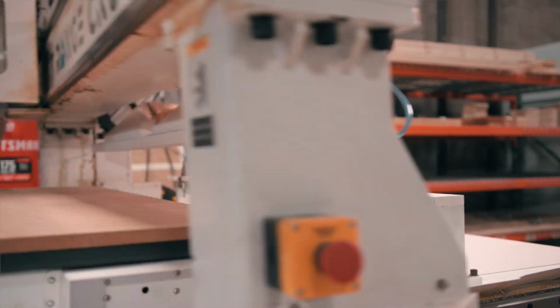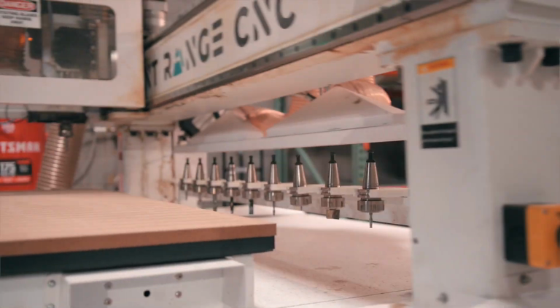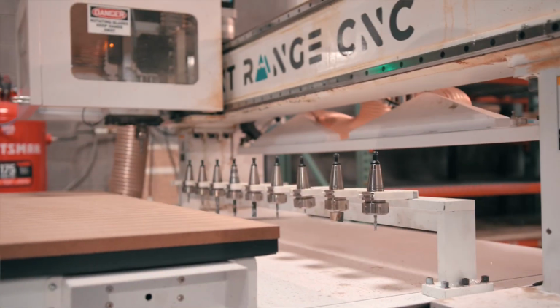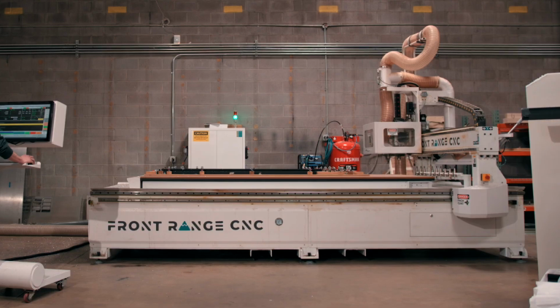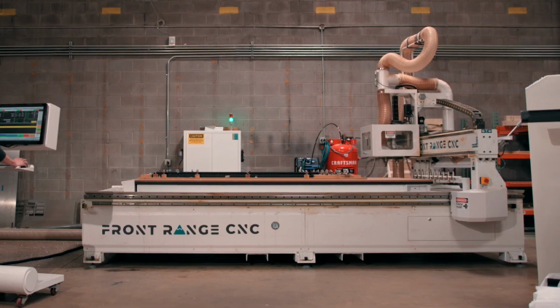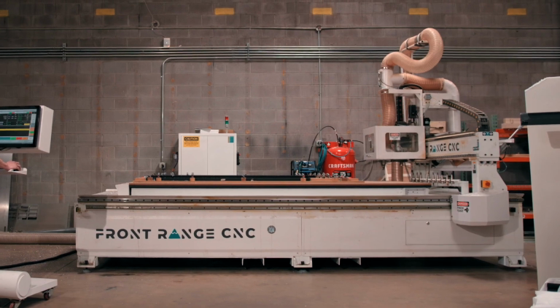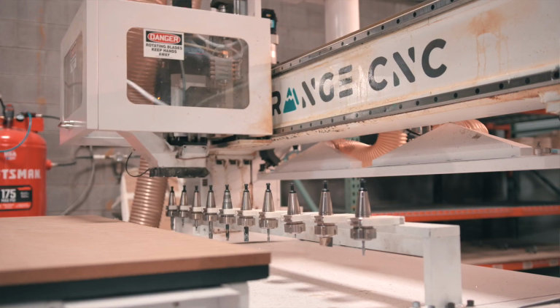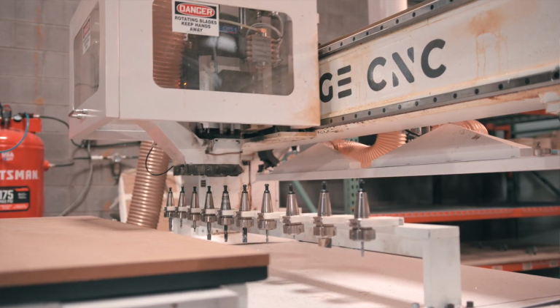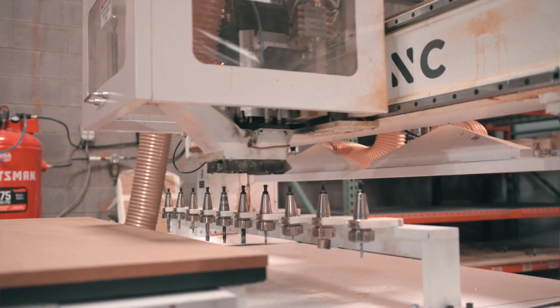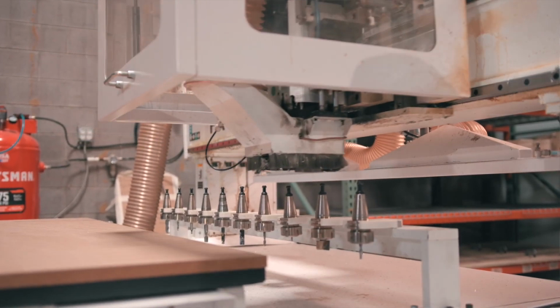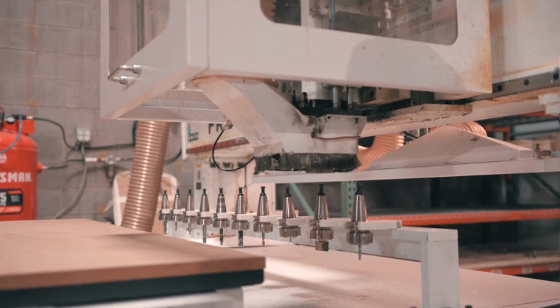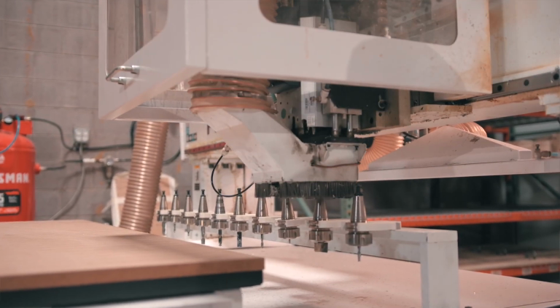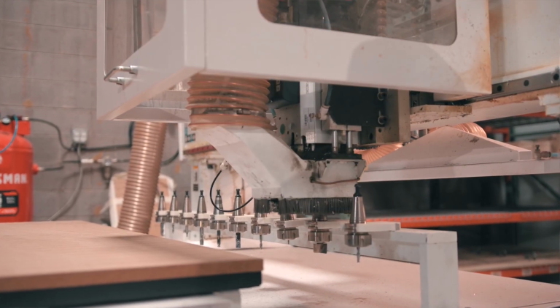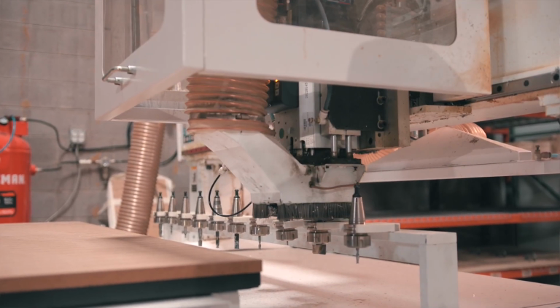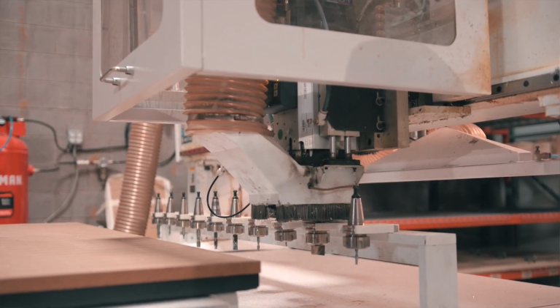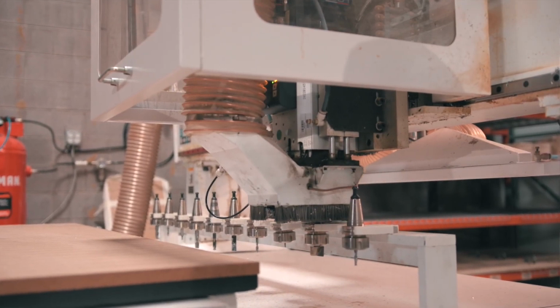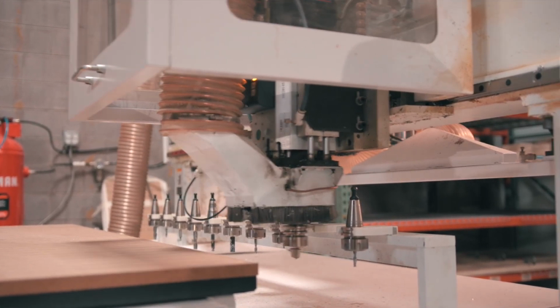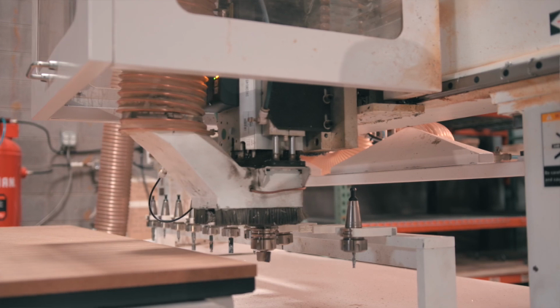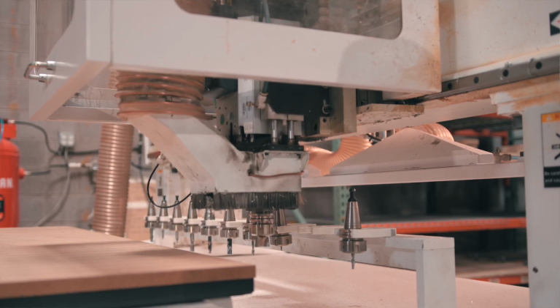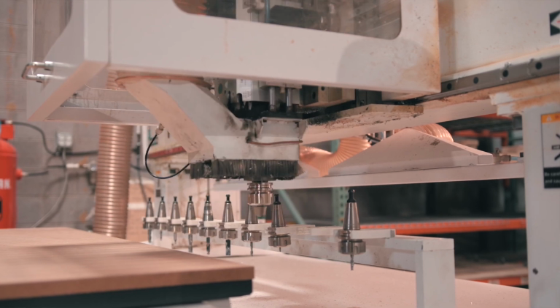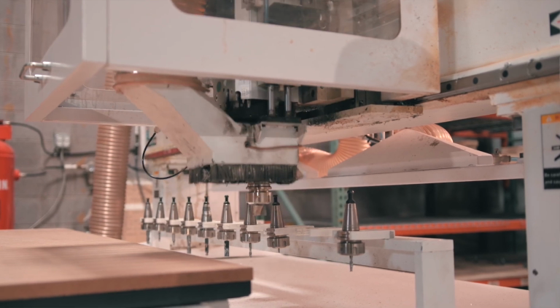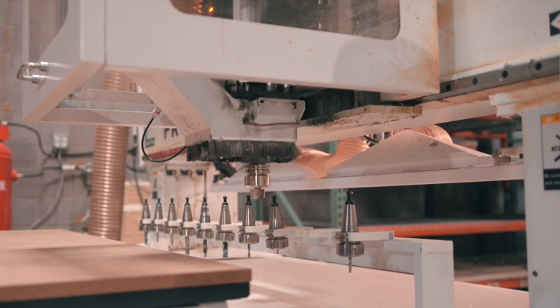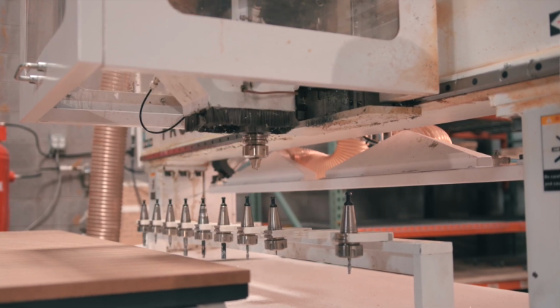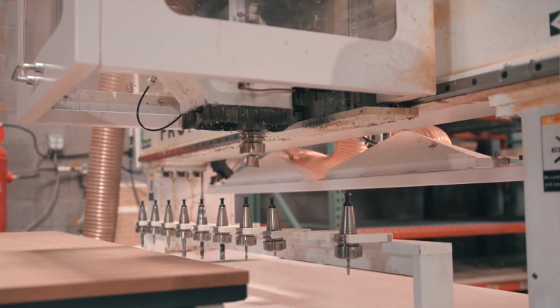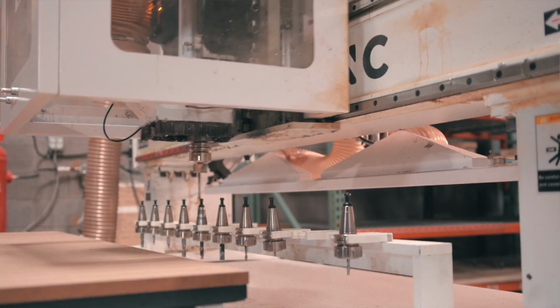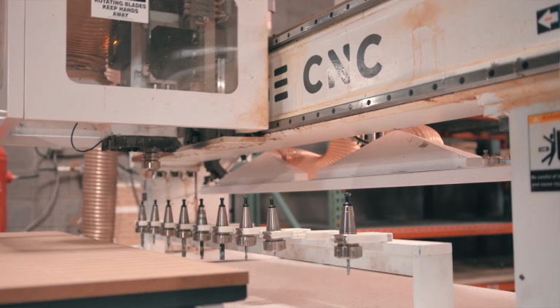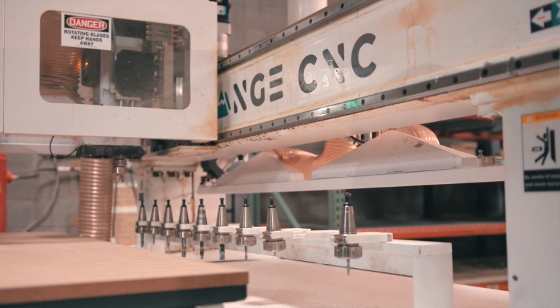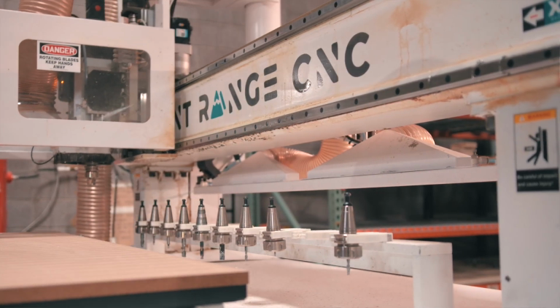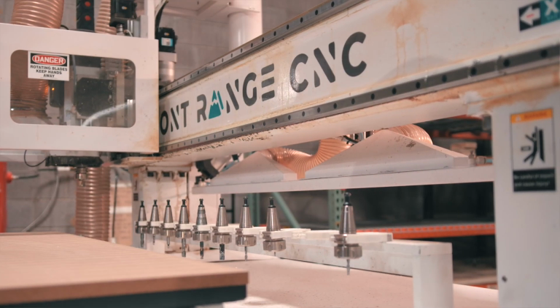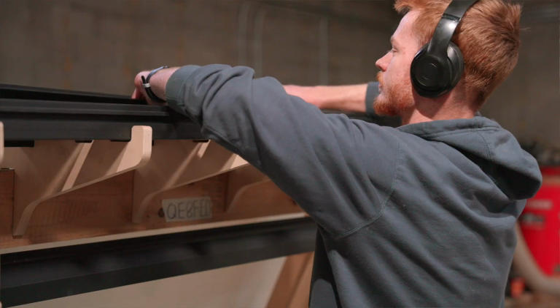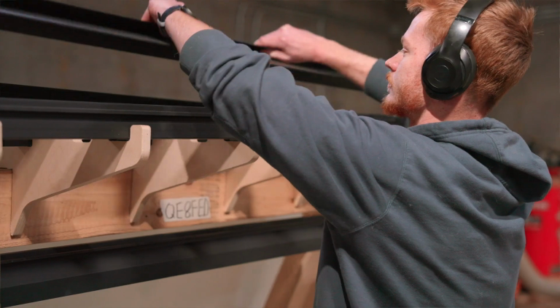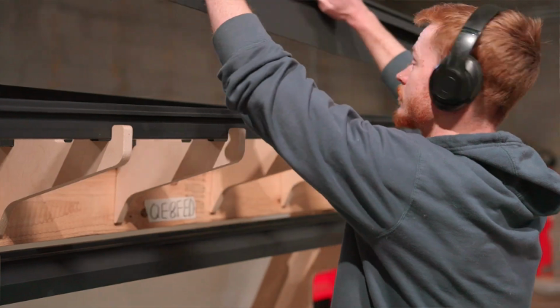The Front Range machine — you're getting a really good value. The machine is really stable. A lot of the features that it comes standard with are what I found better than the competition at that price point.